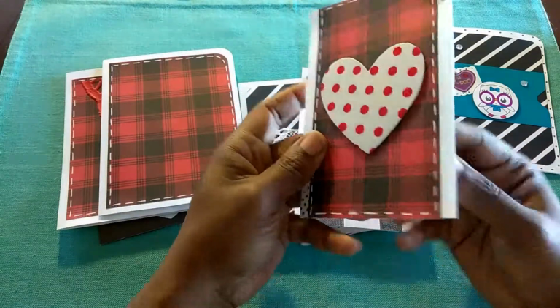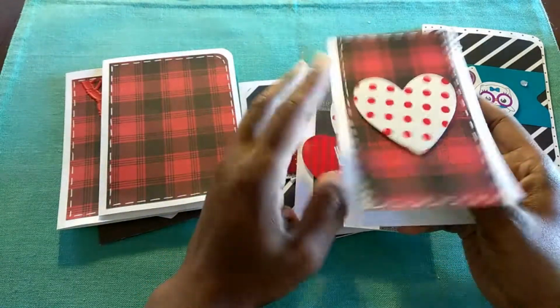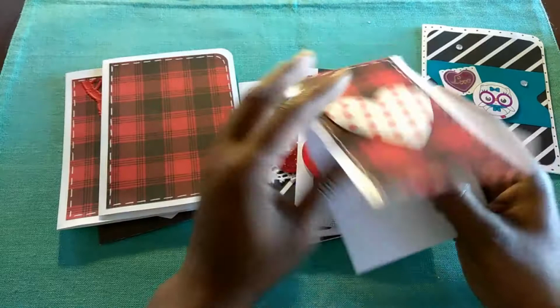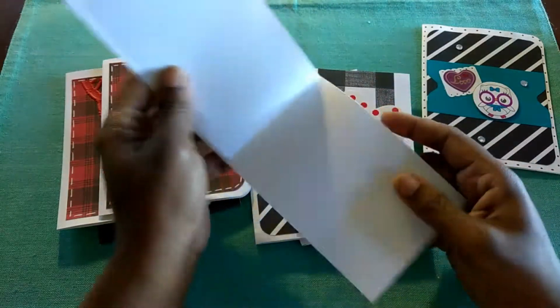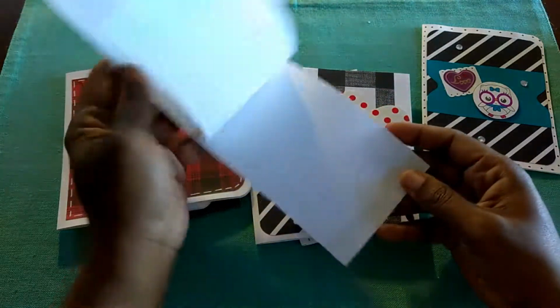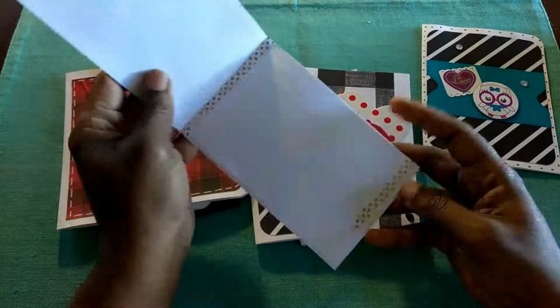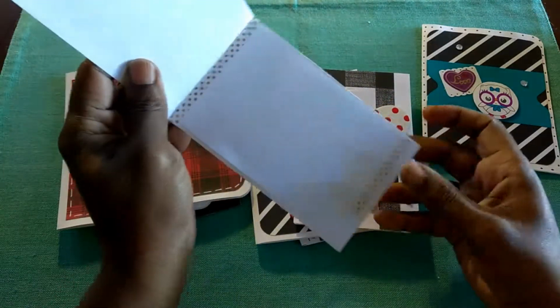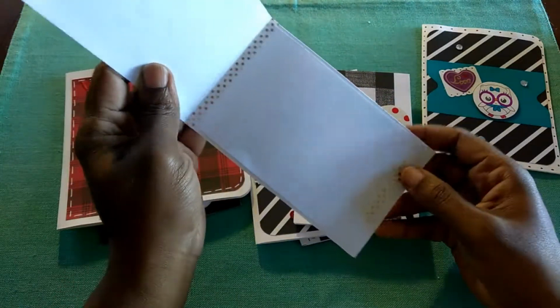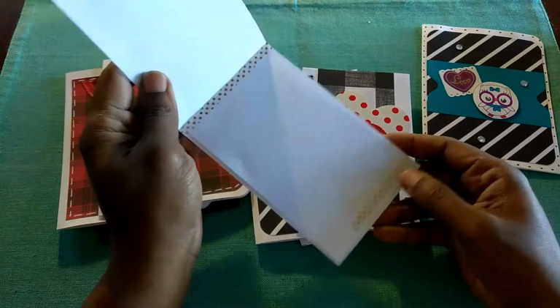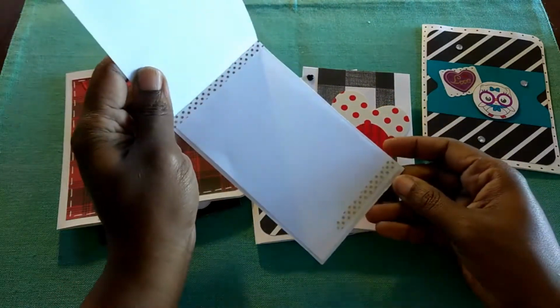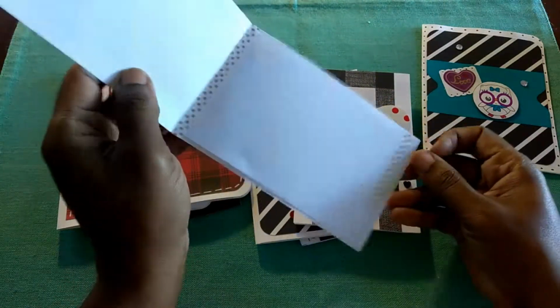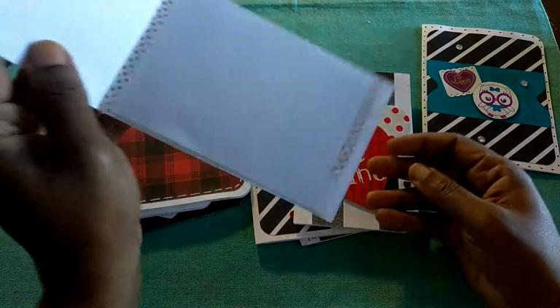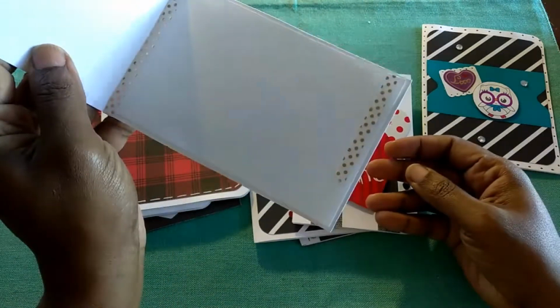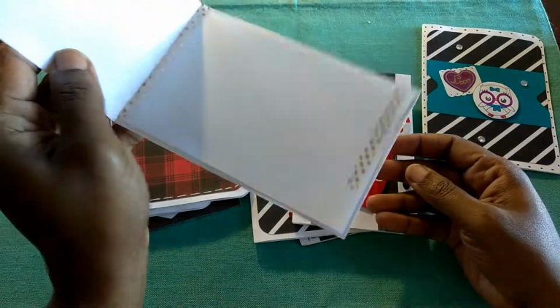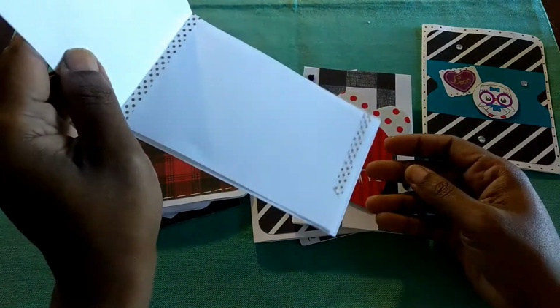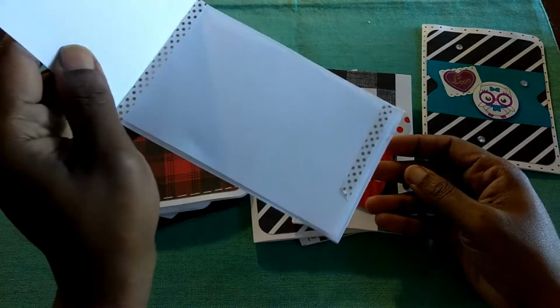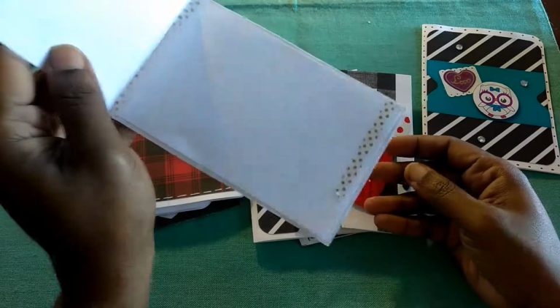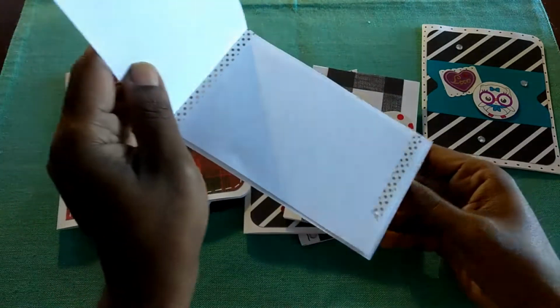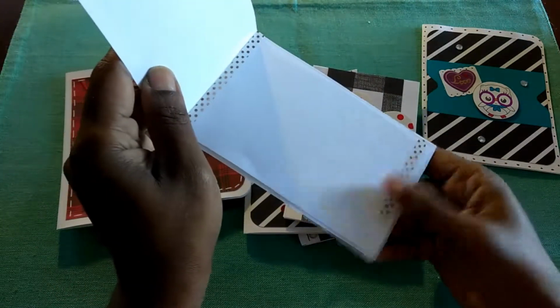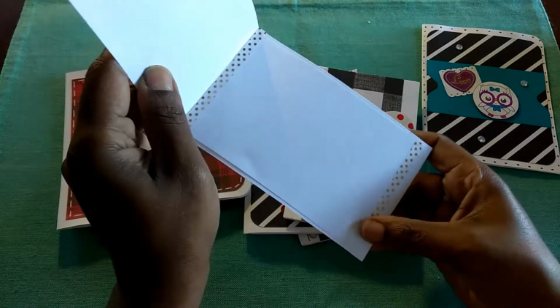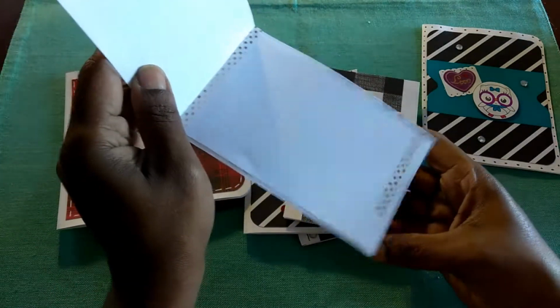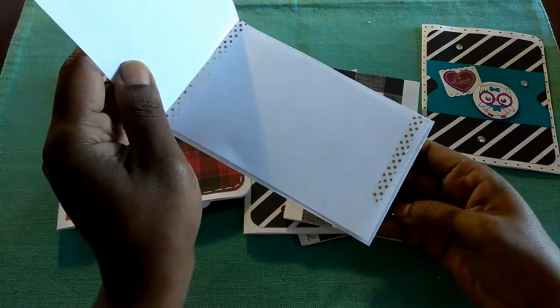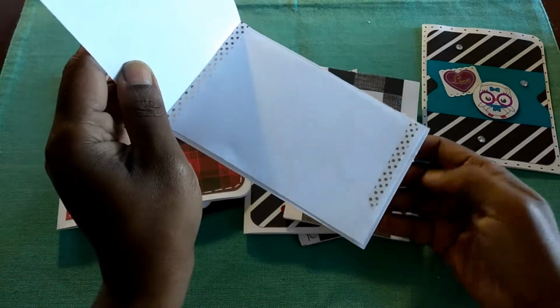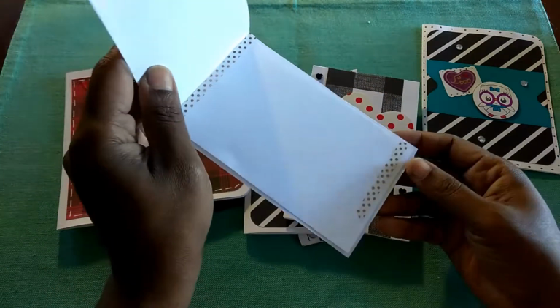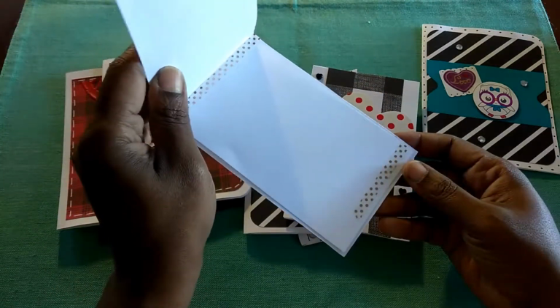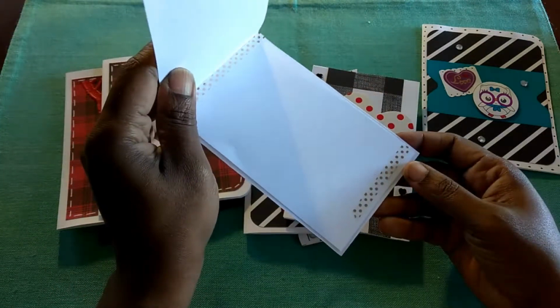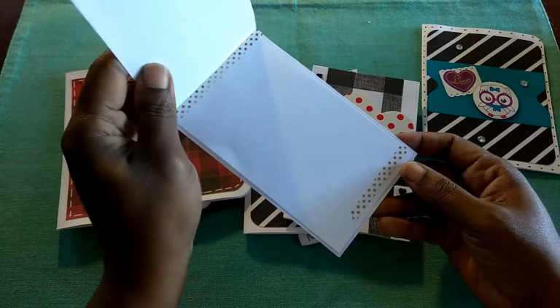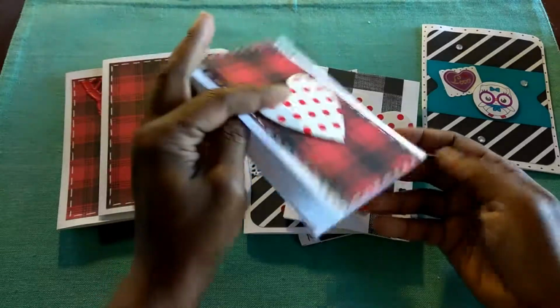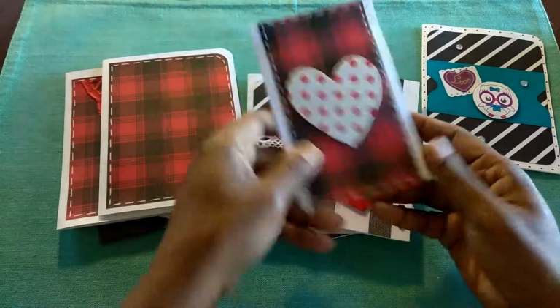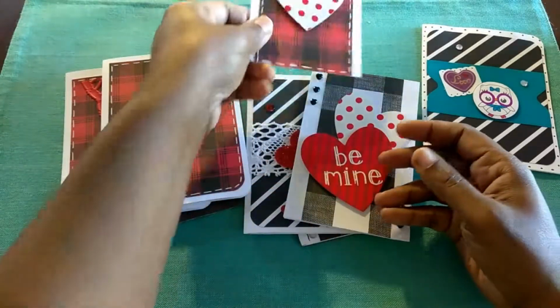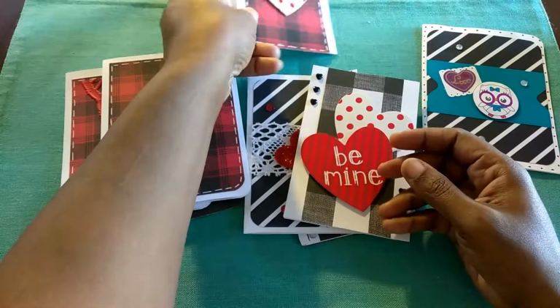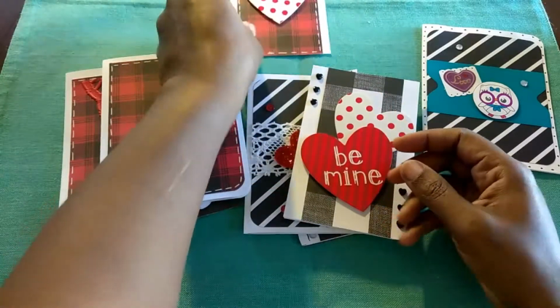And then on the inside, most of them have some form of washi tape, so that when I add my note, it'll be a little bit of extra detail. So there's that one.